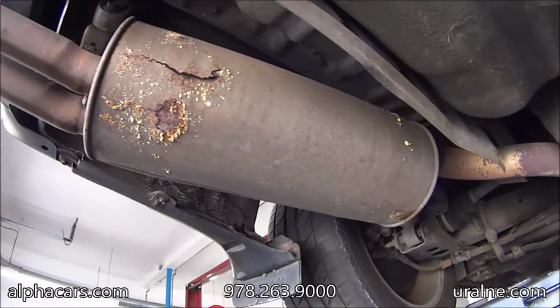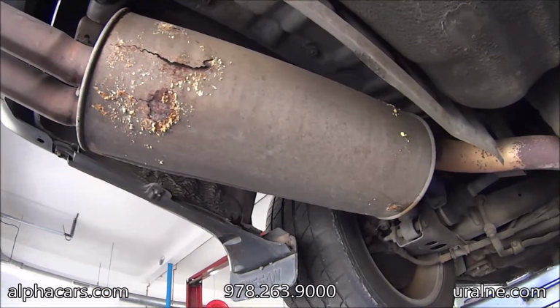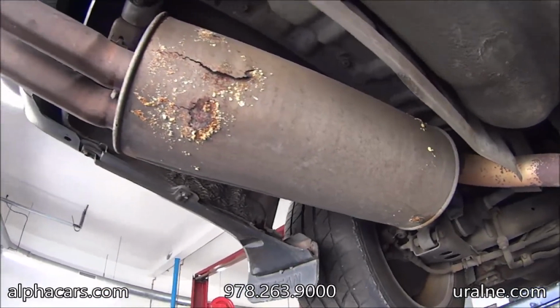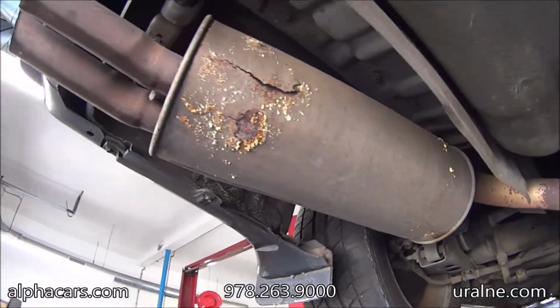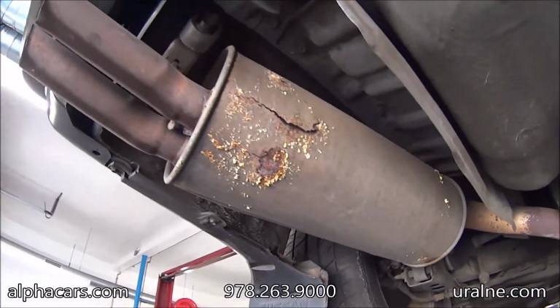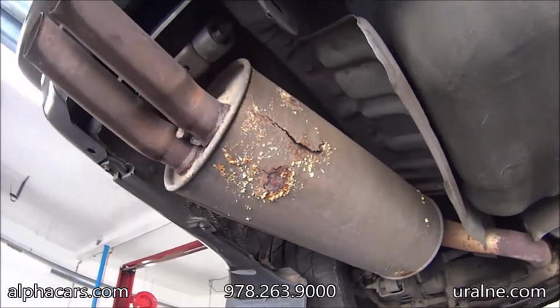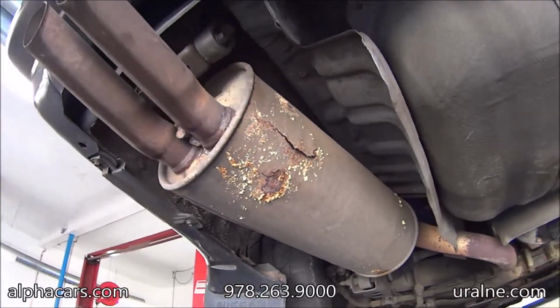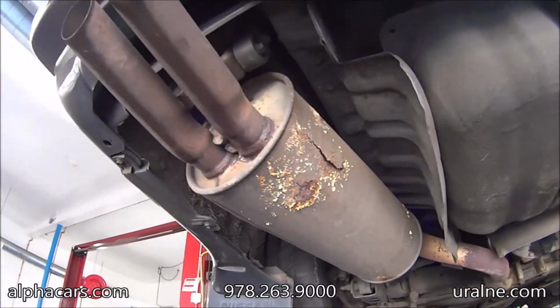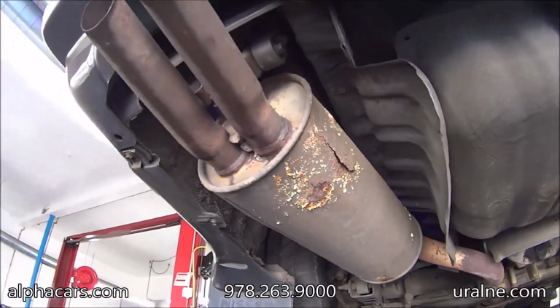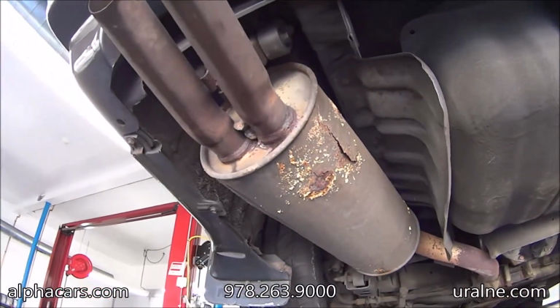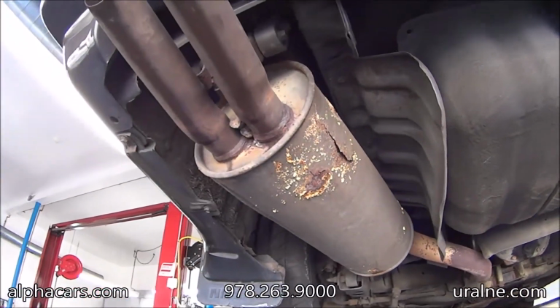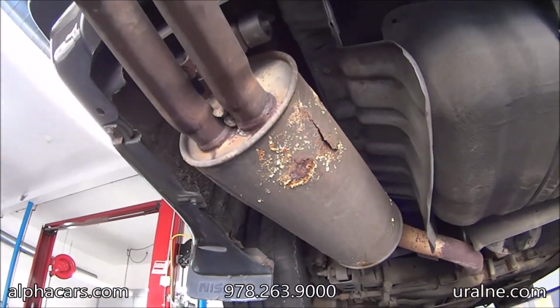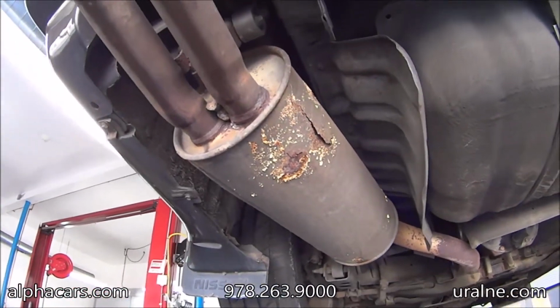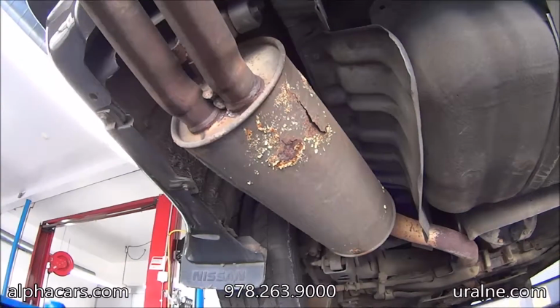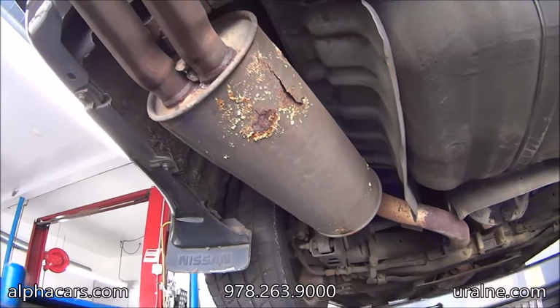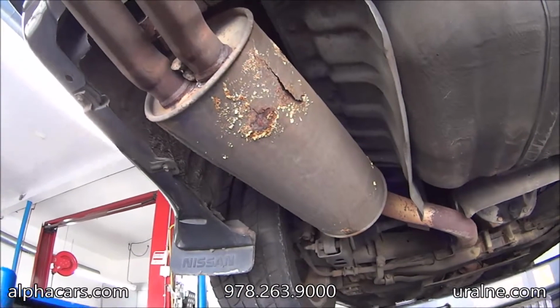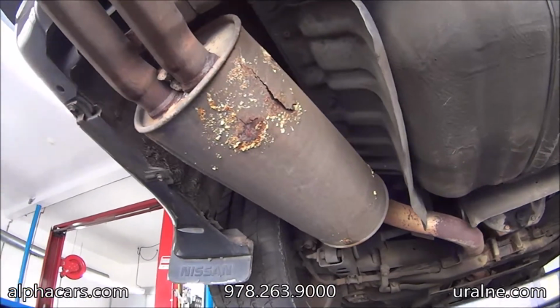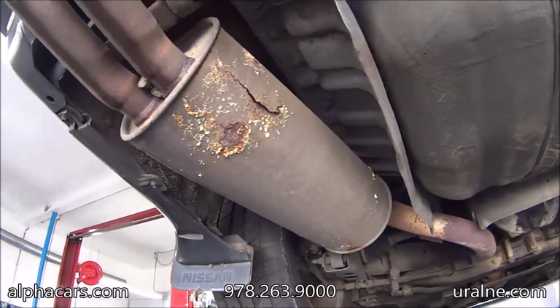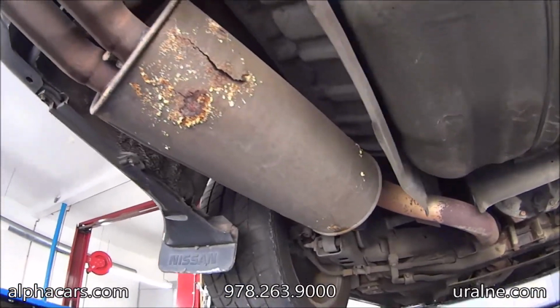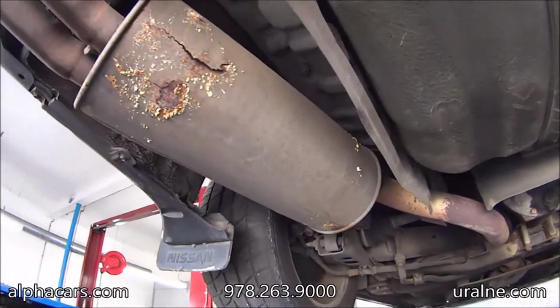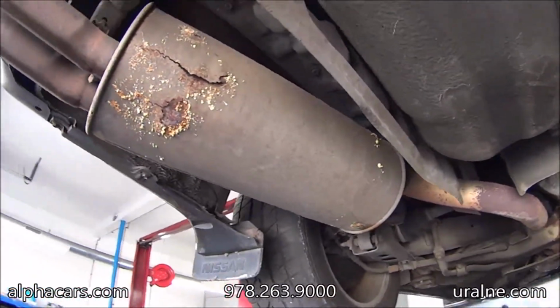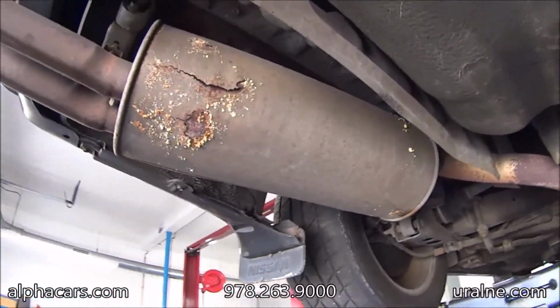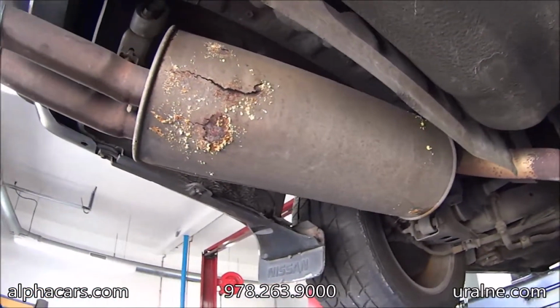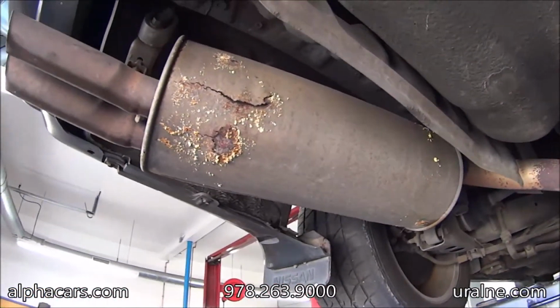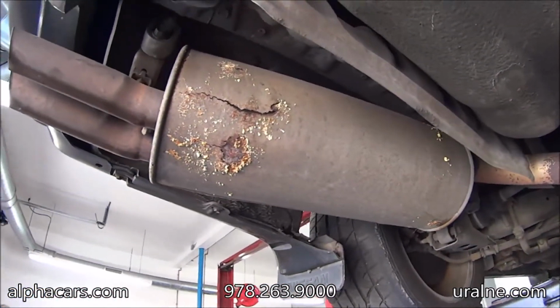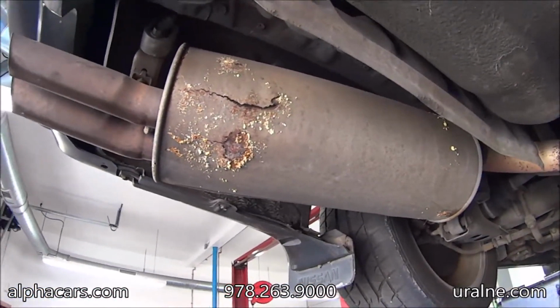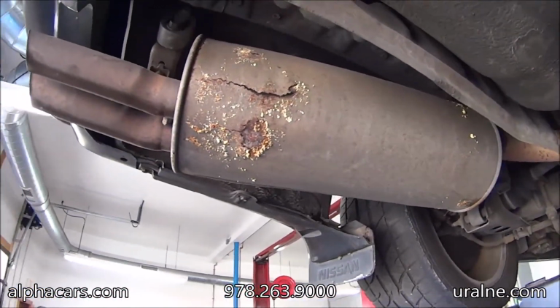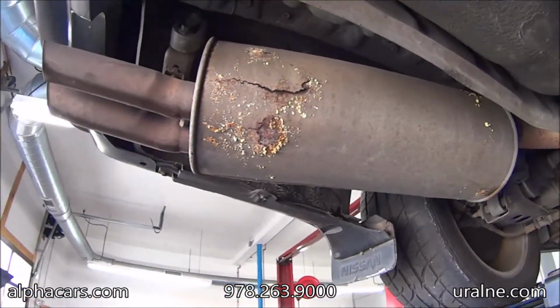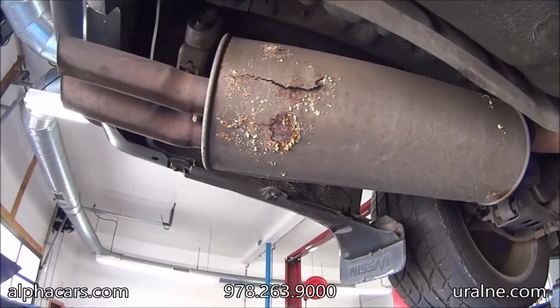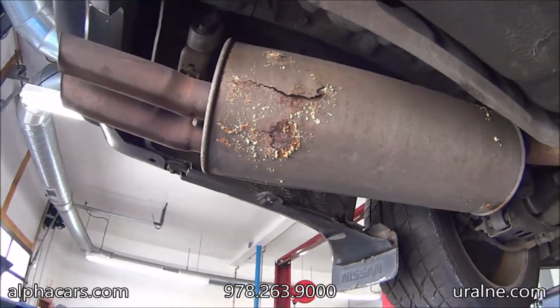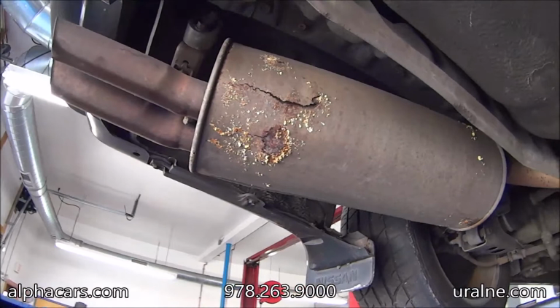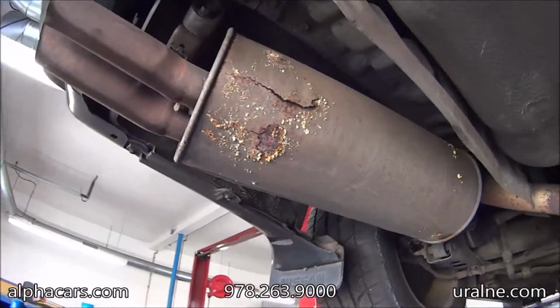Some rust on the outer layer of the muffler. It's a dual layer muffler, so it doesn't sound bad, but it certainly looks bad.